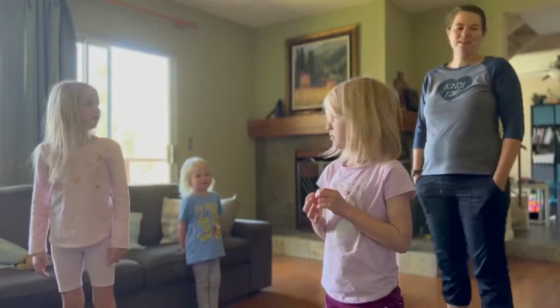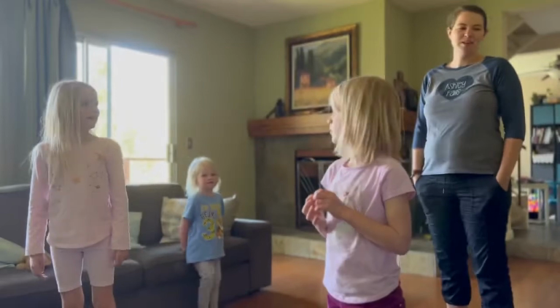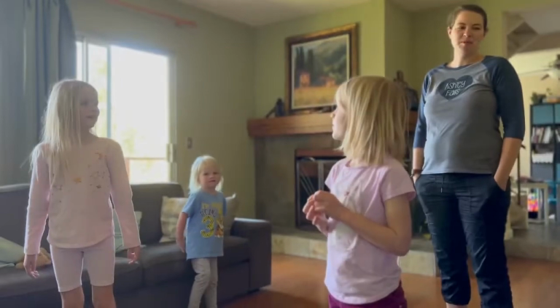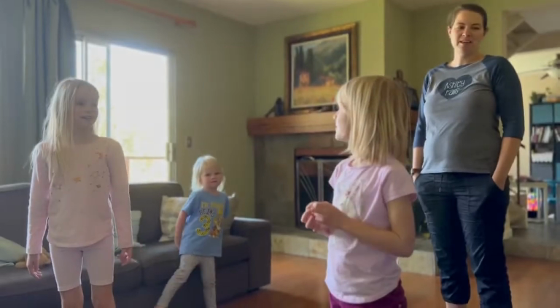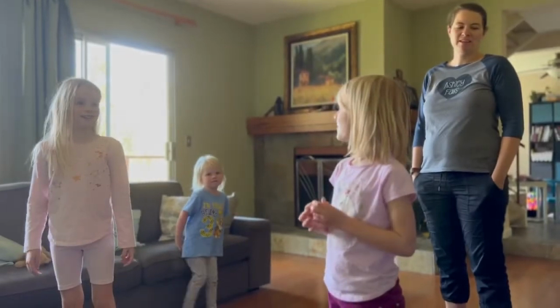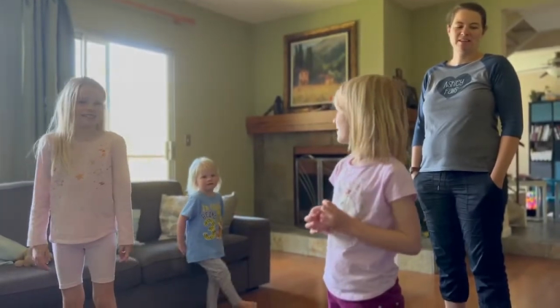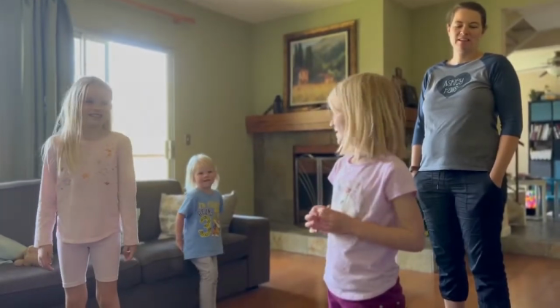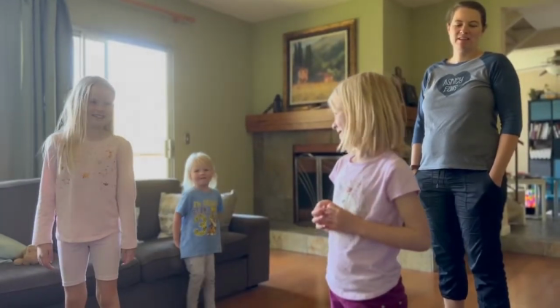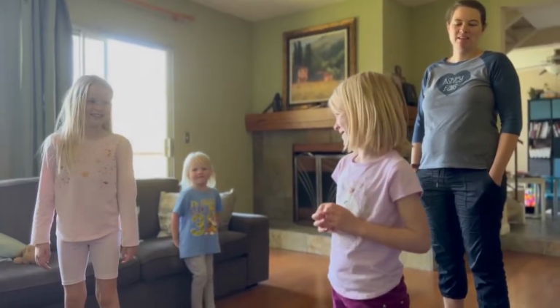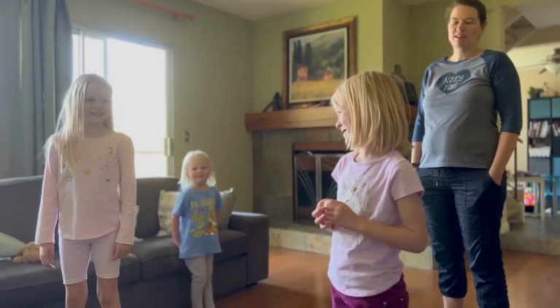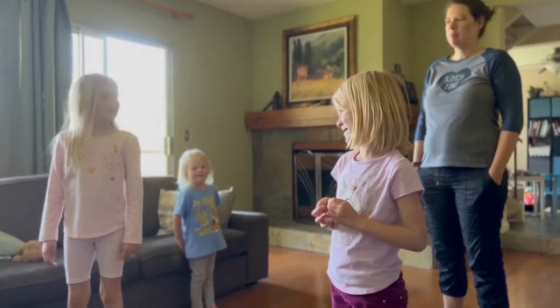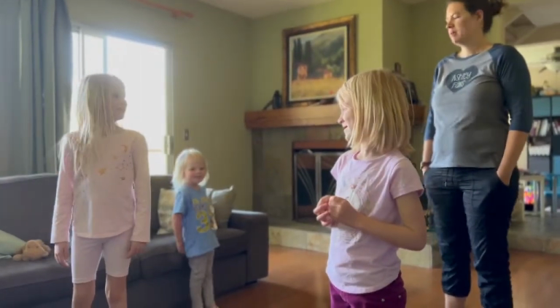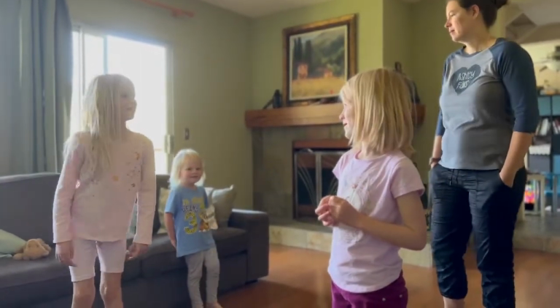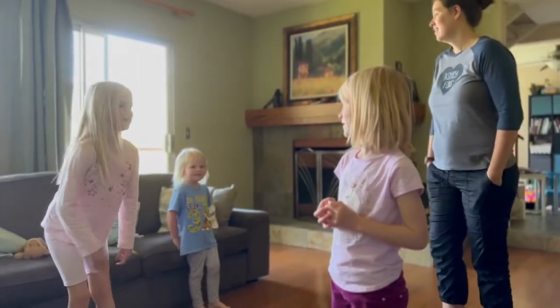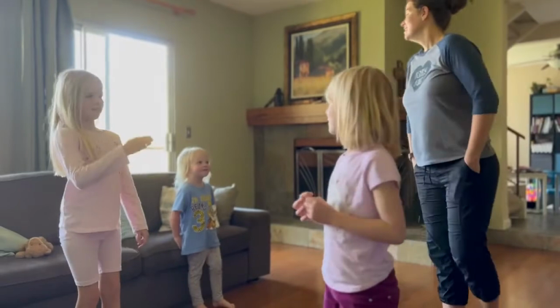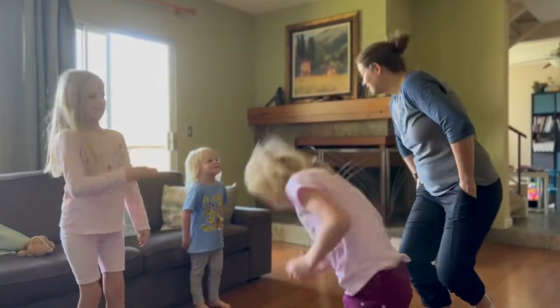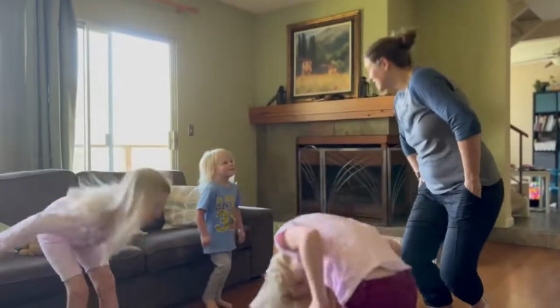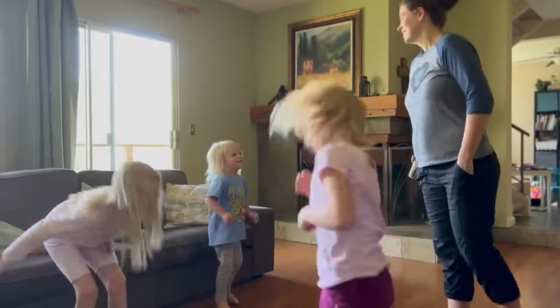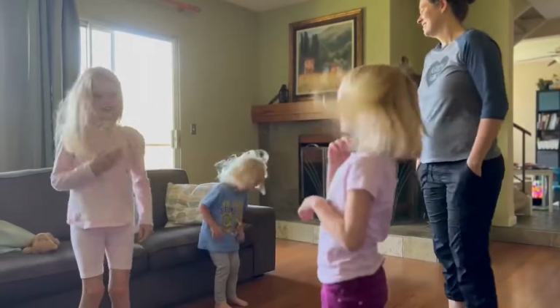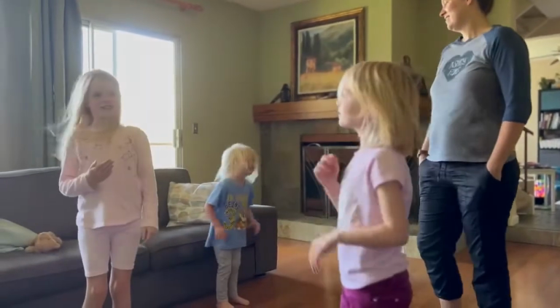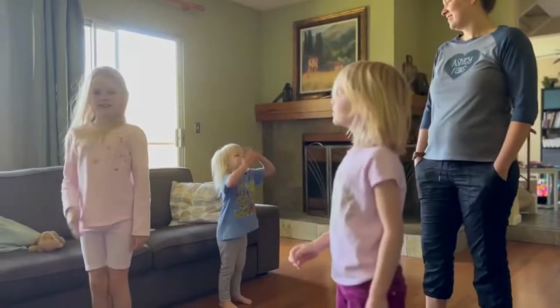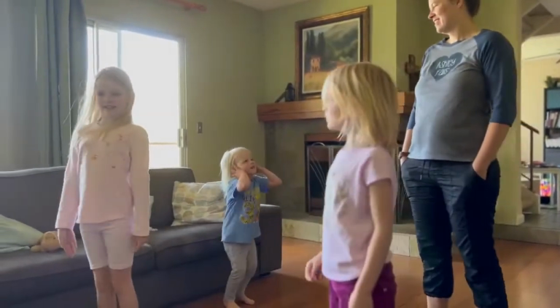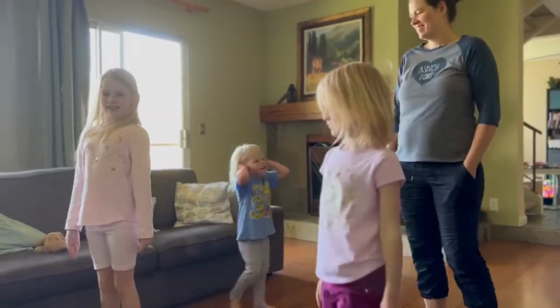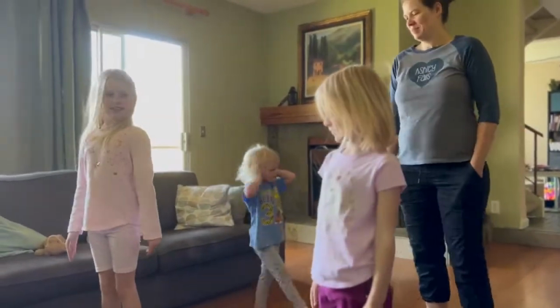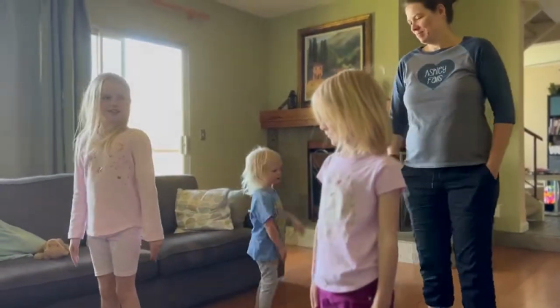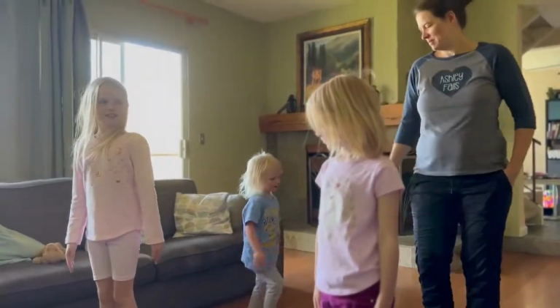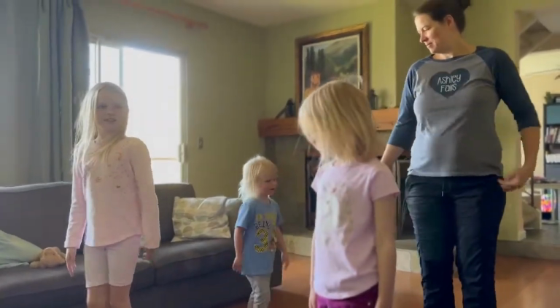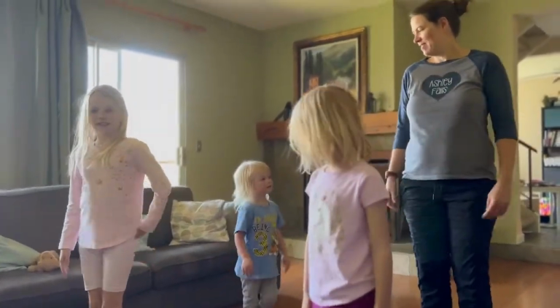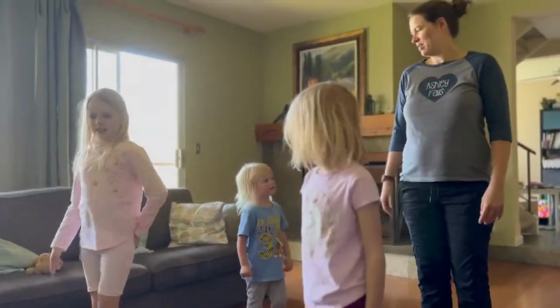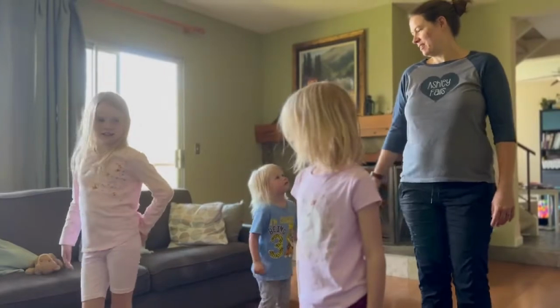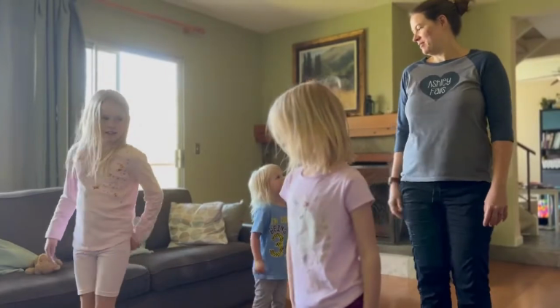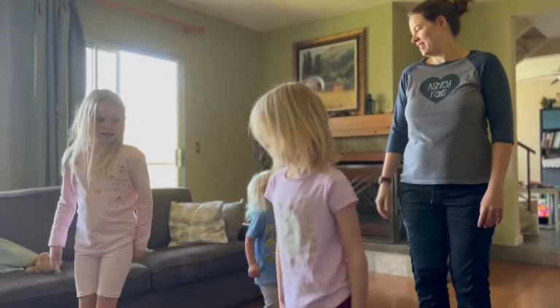Okay, Siri, start it from the beginning. Shuffle, here we go.